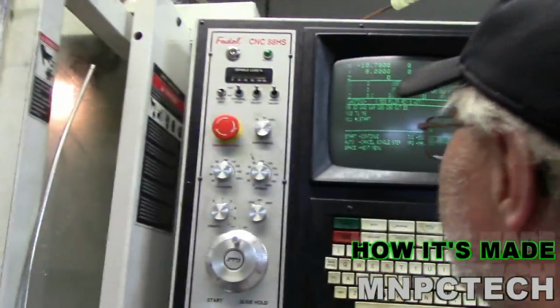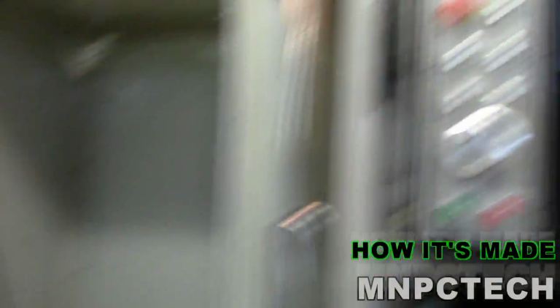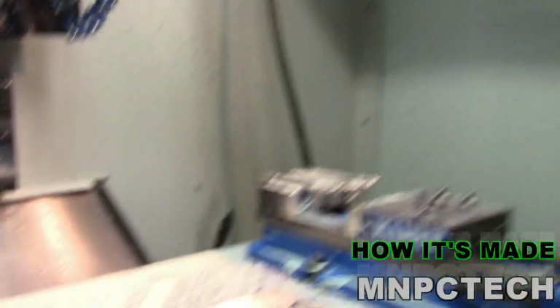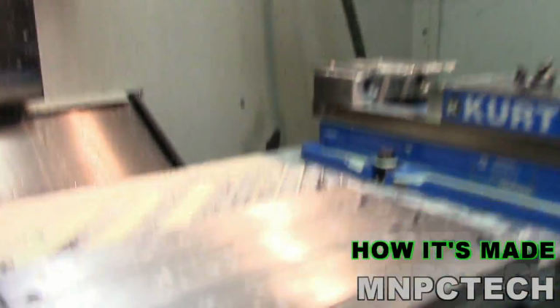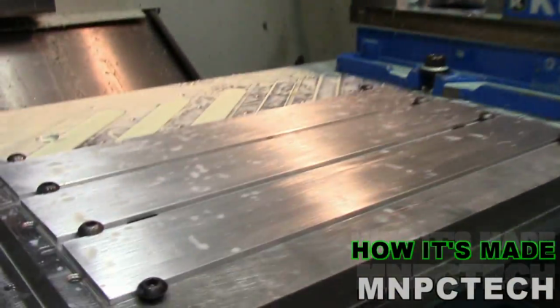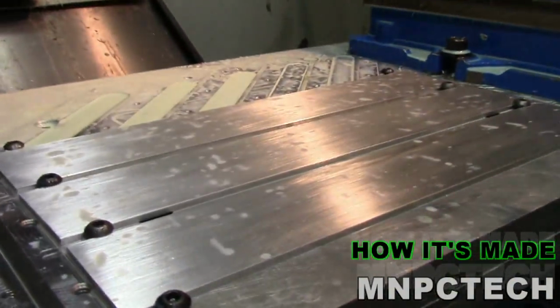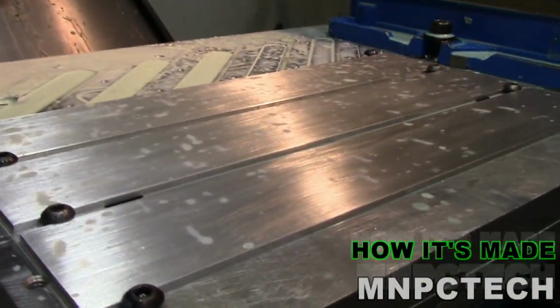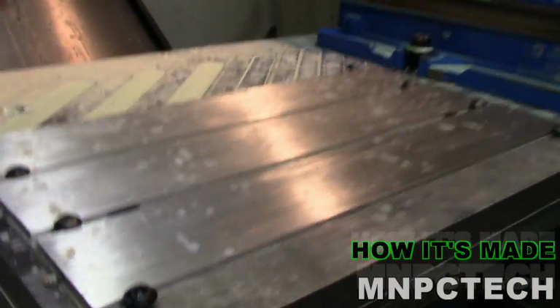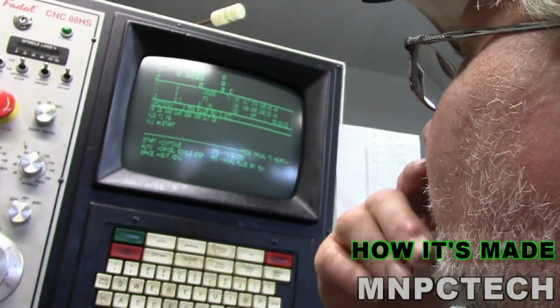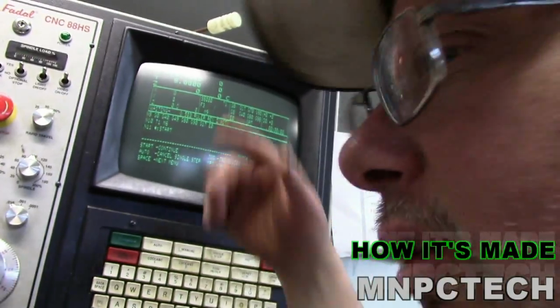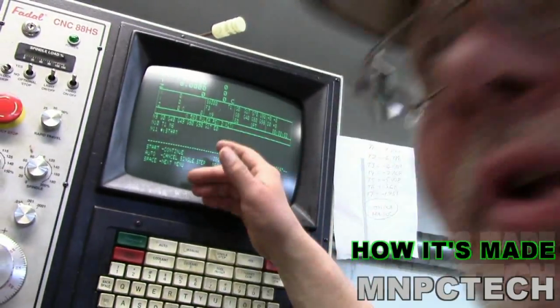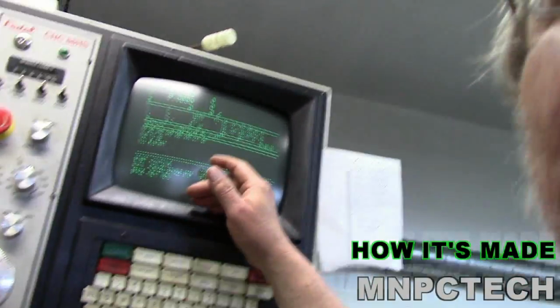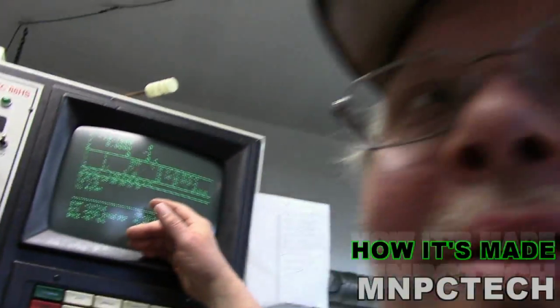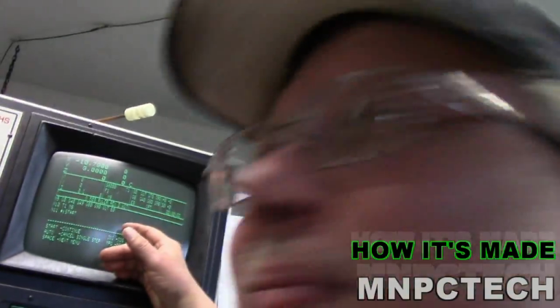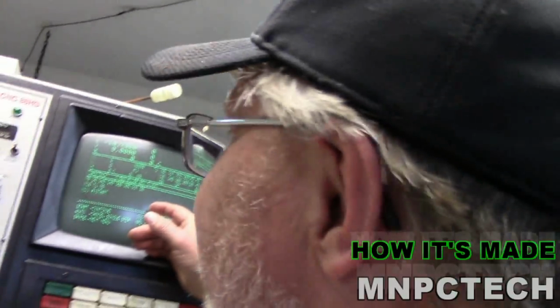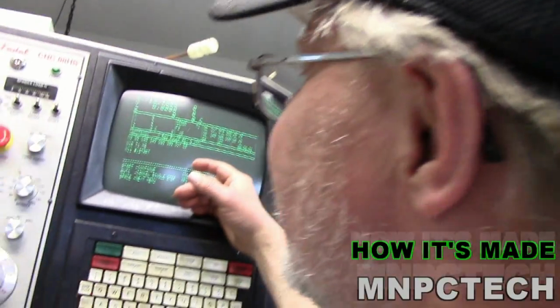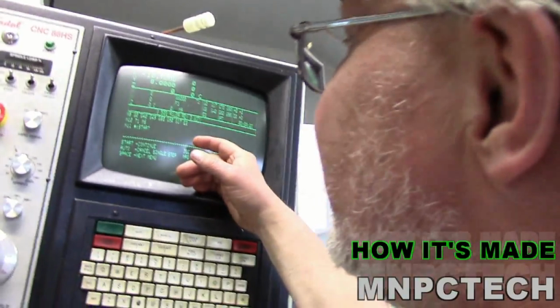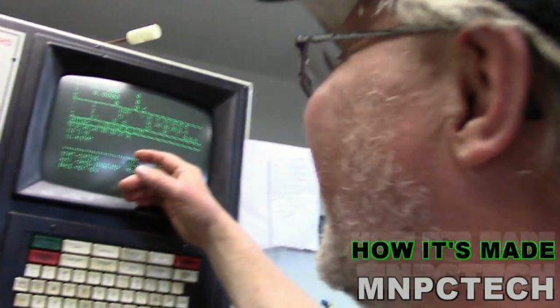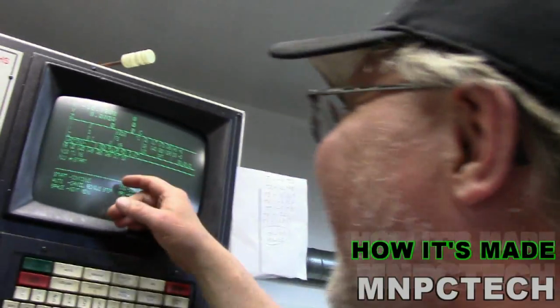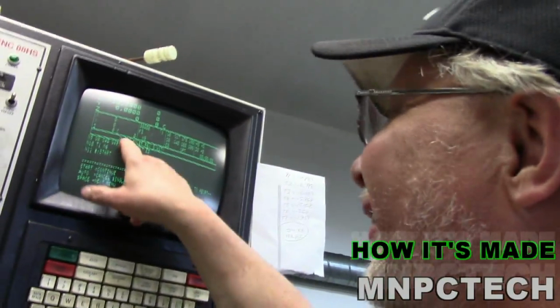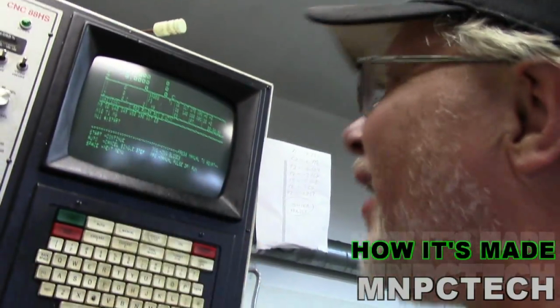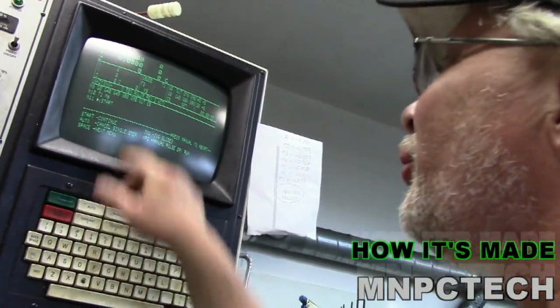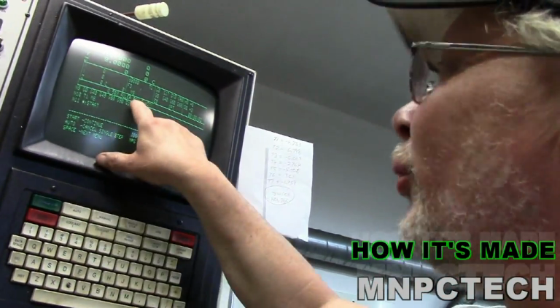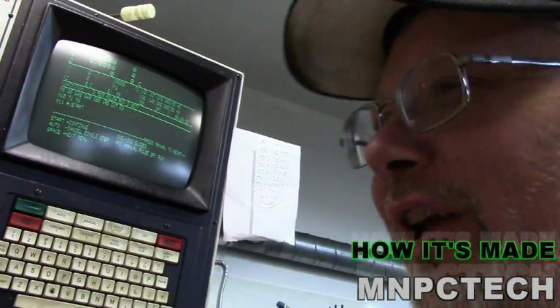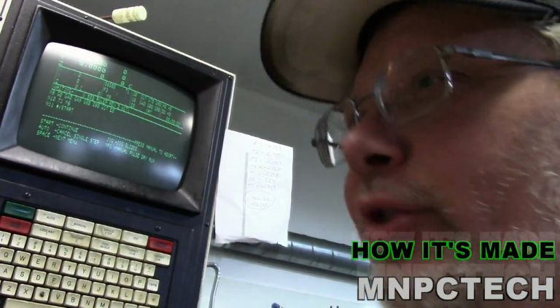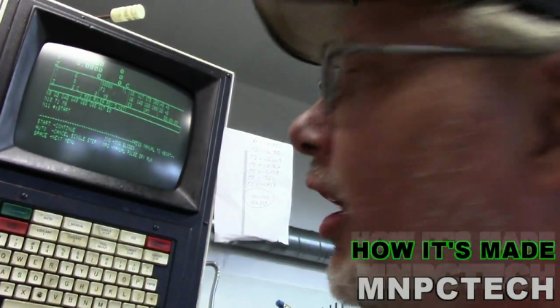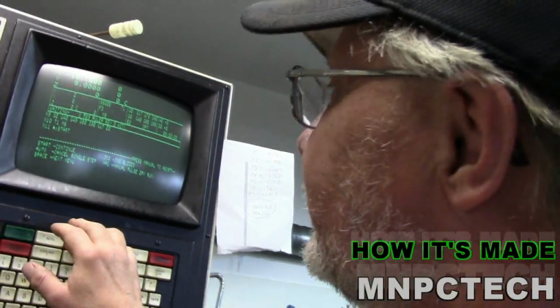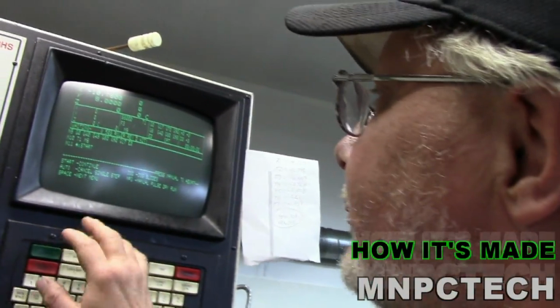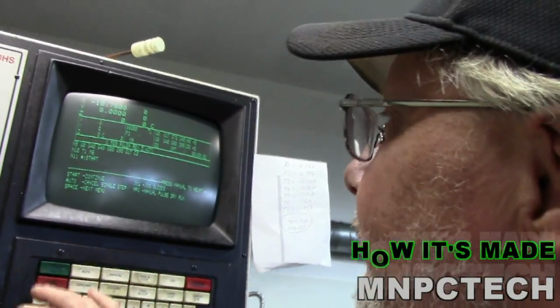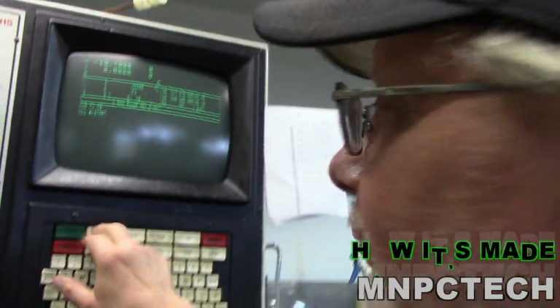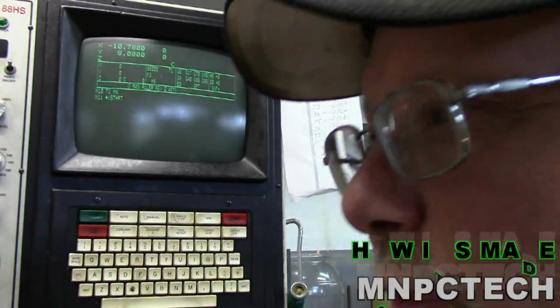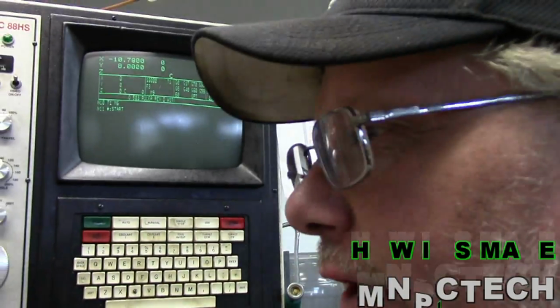The first step once they're mounted in the fixture is to call up the correct program — 503 ruler D, revision D — and we start it.